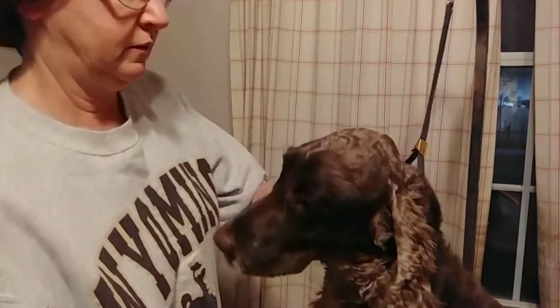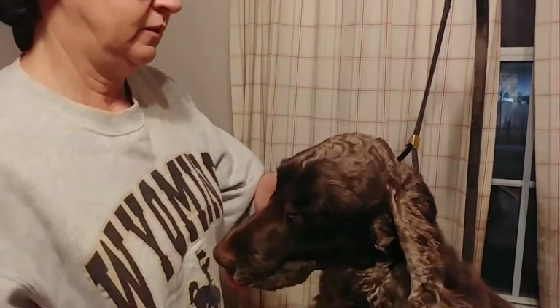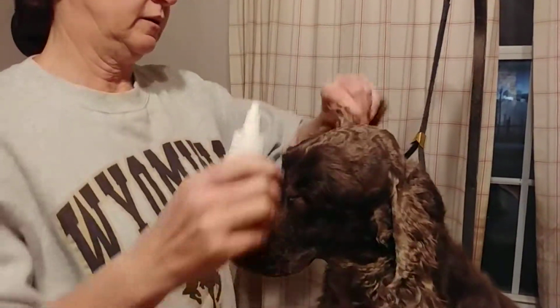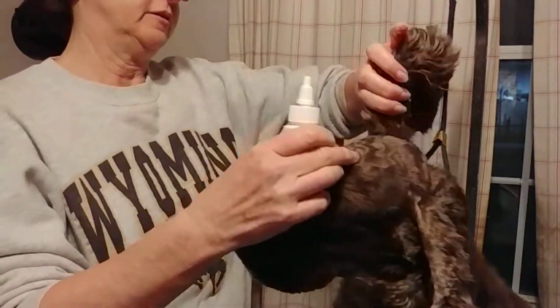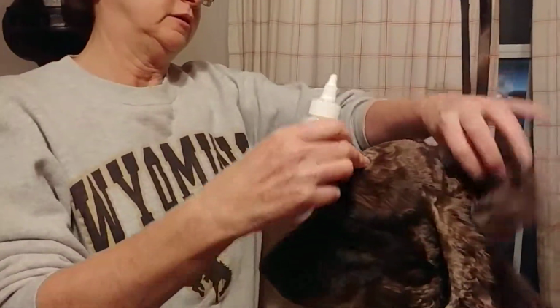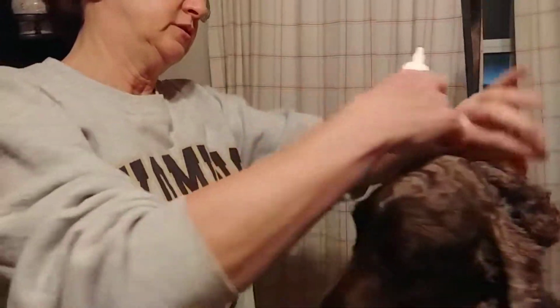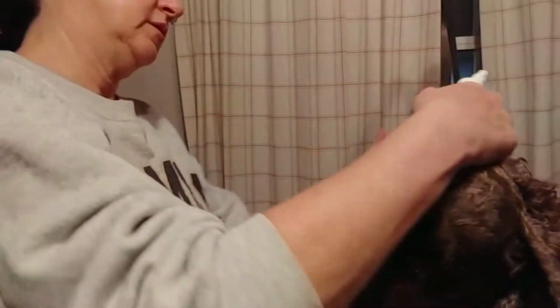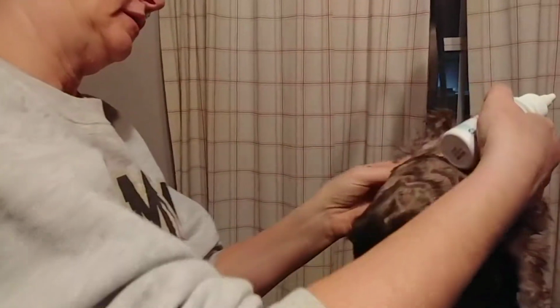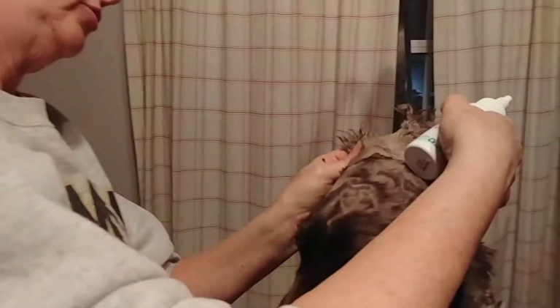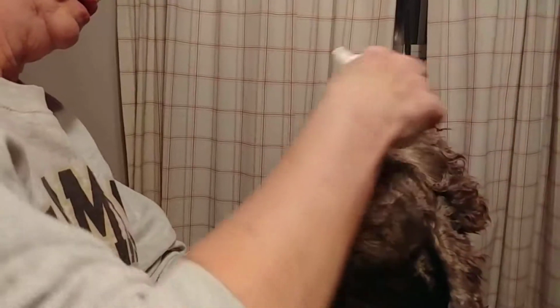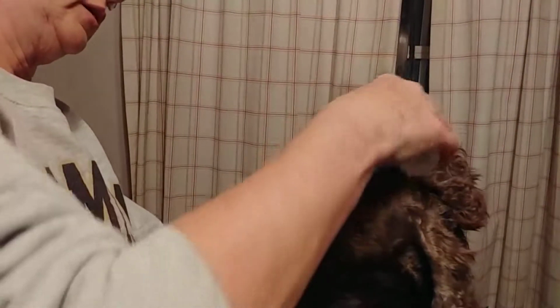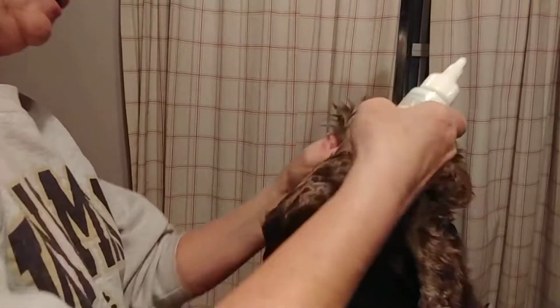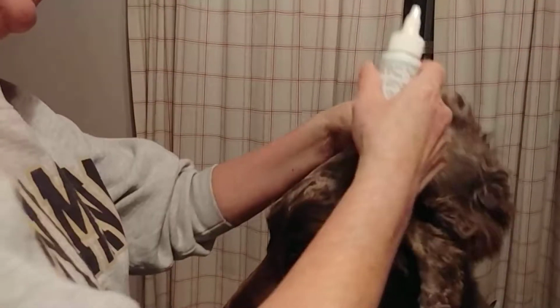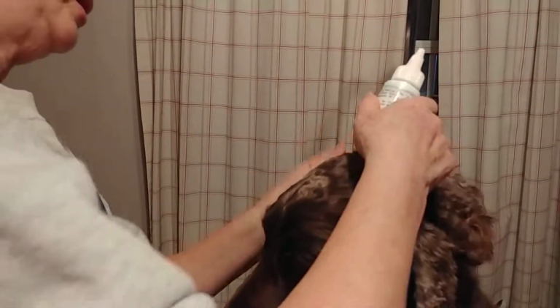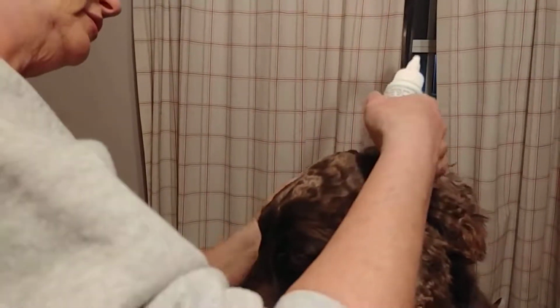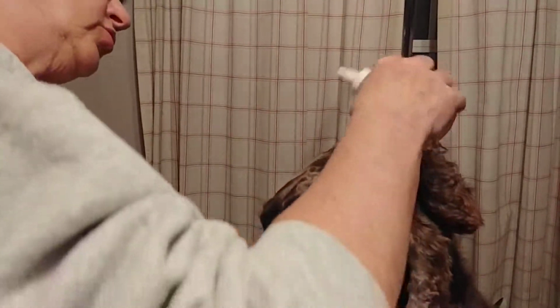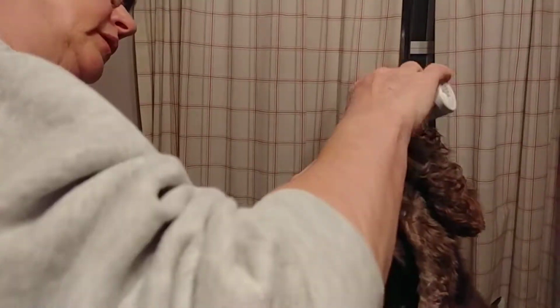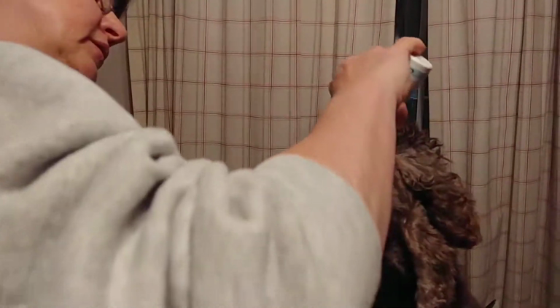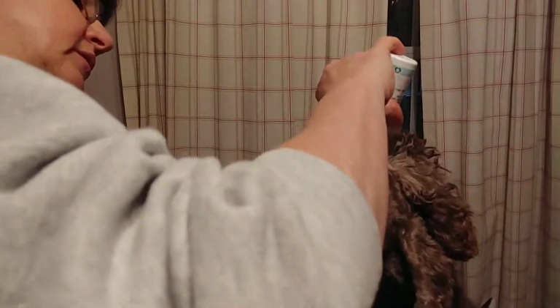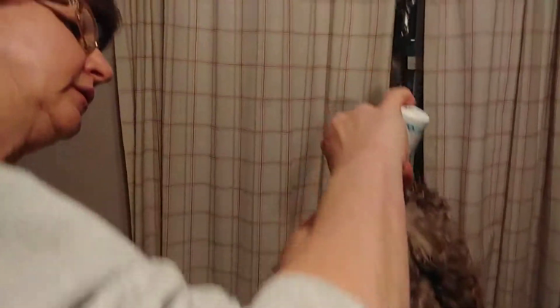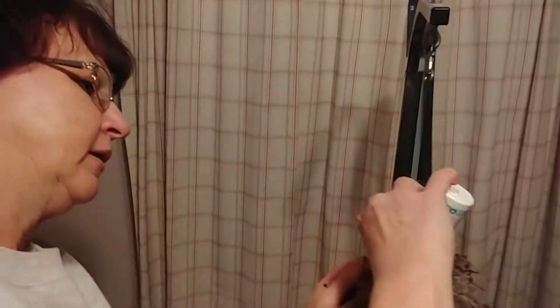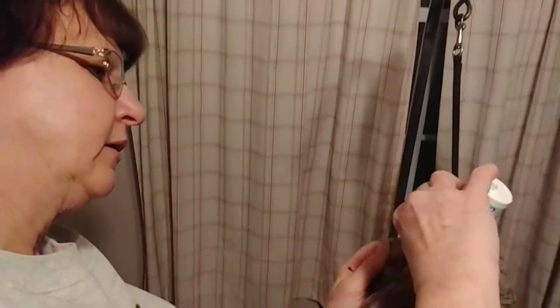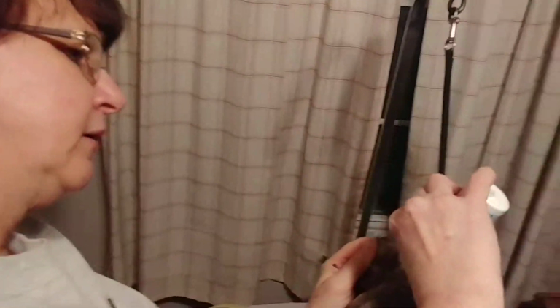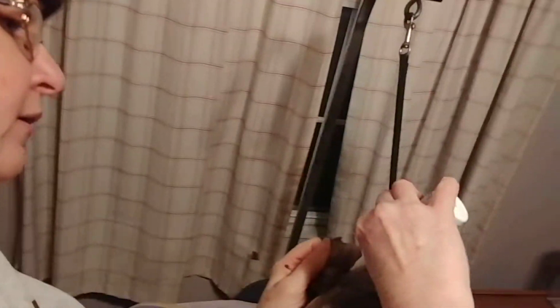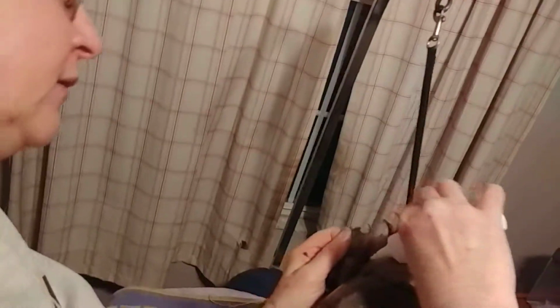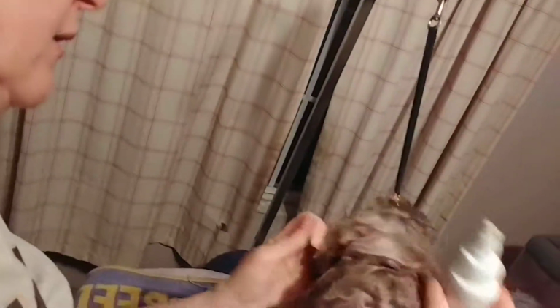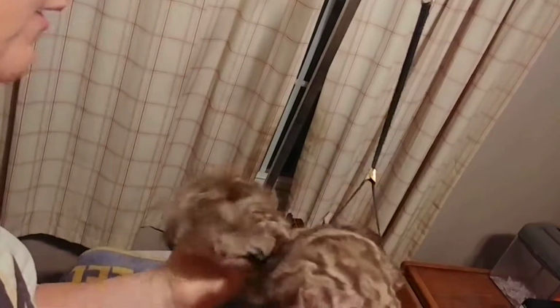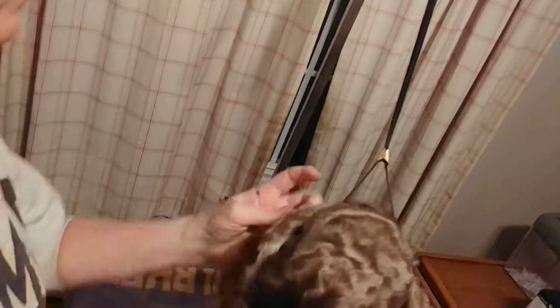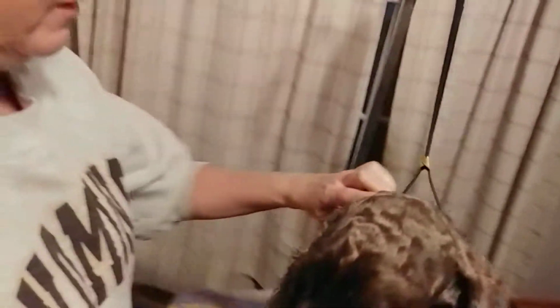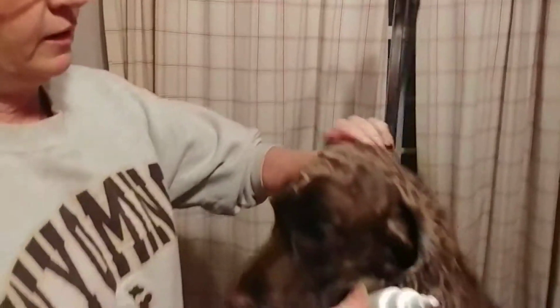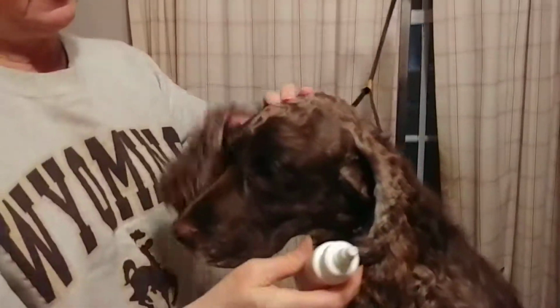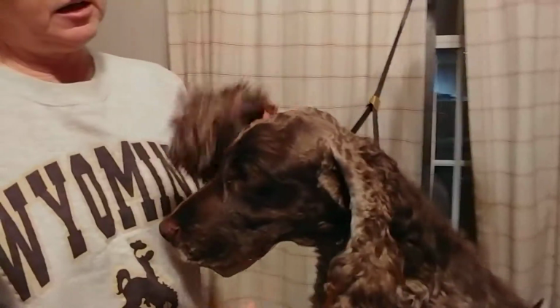He's obviously used to this. I need to do the other ear — I might as well since we're doing this — and massage.